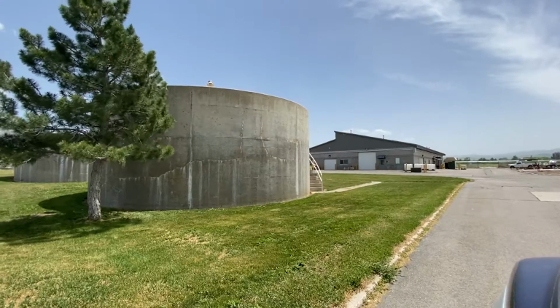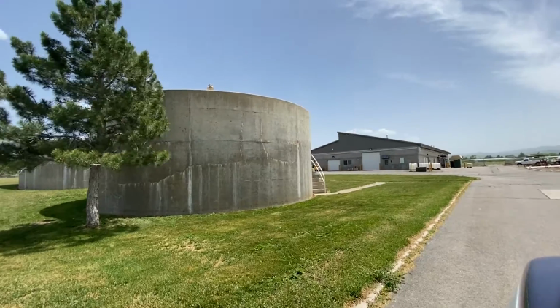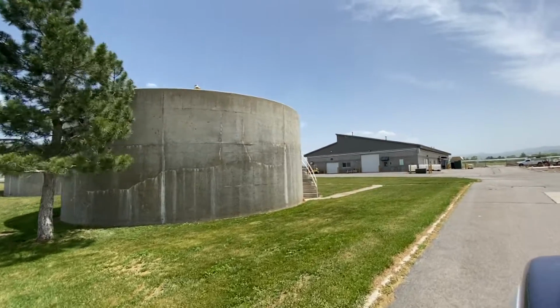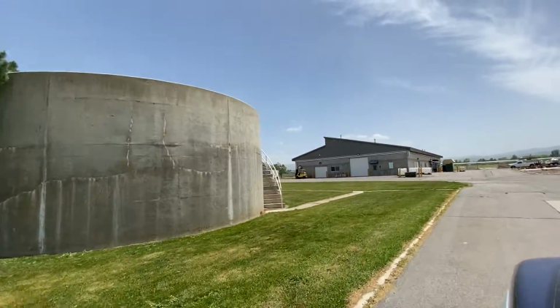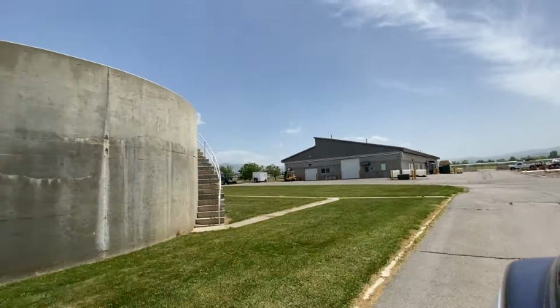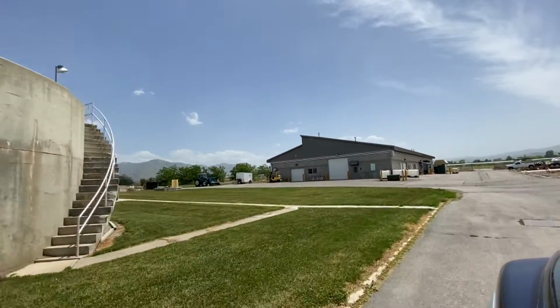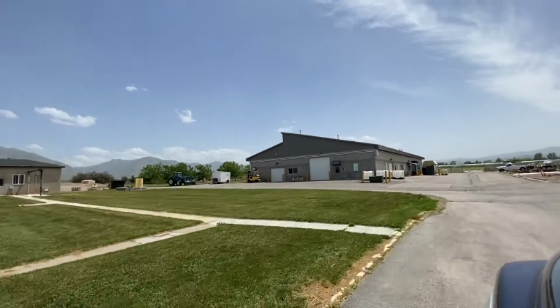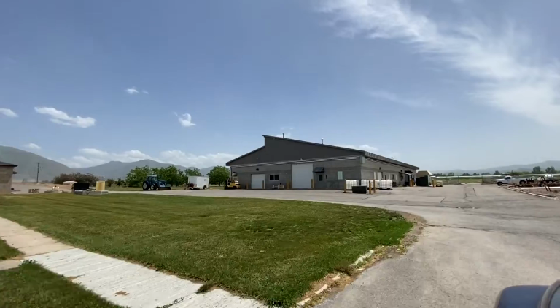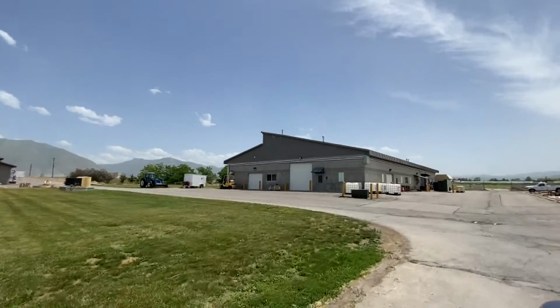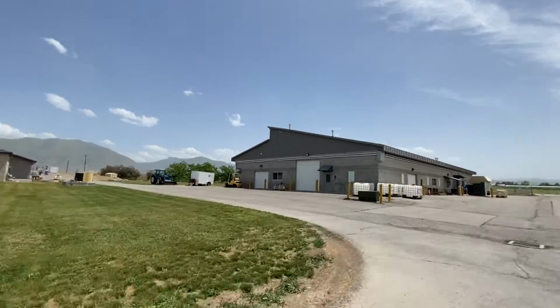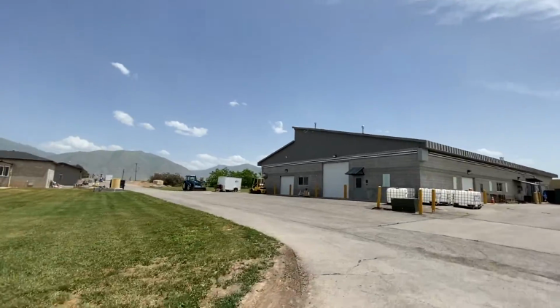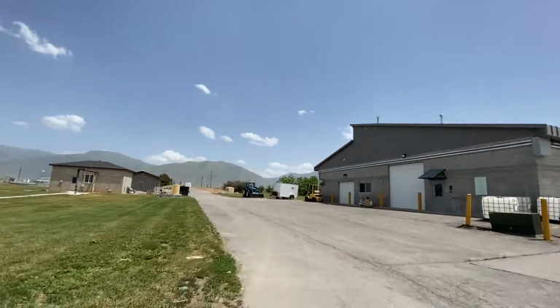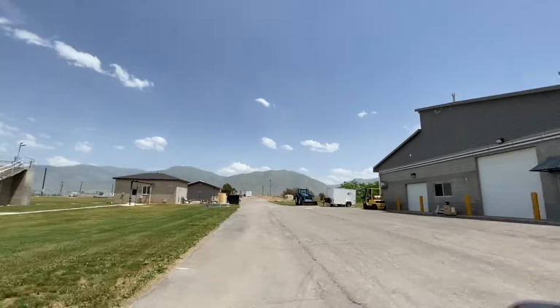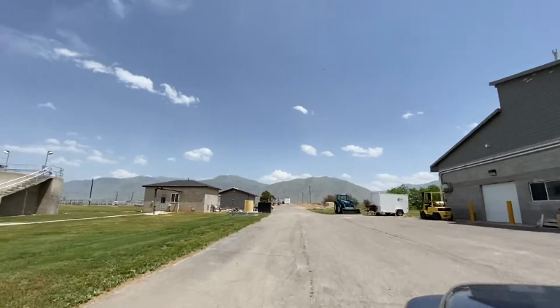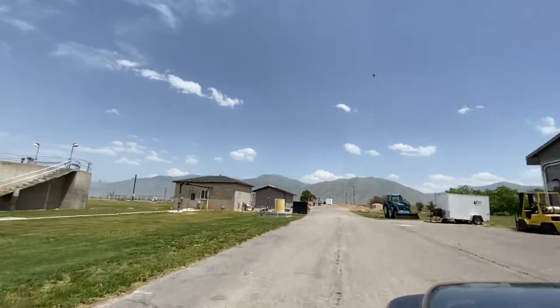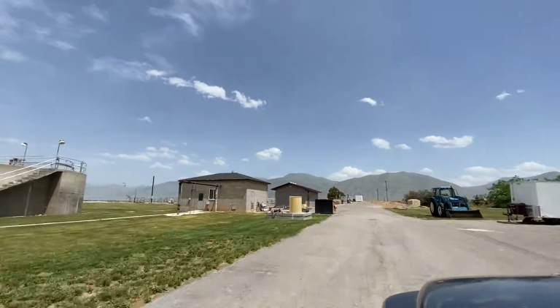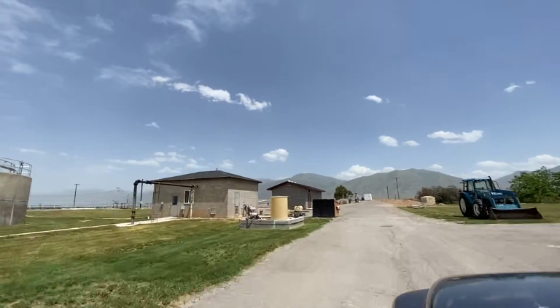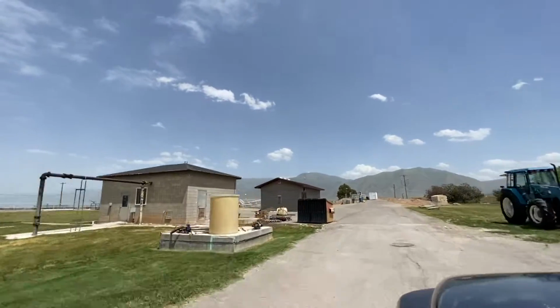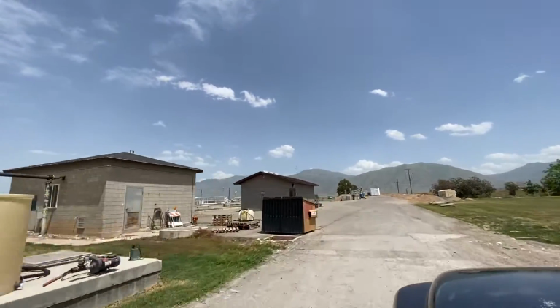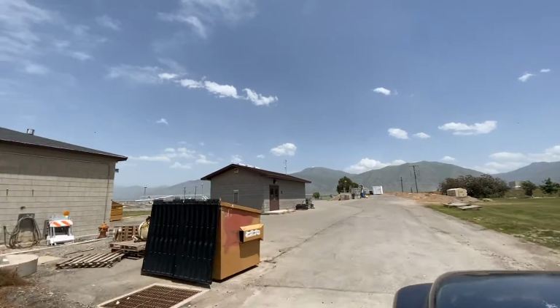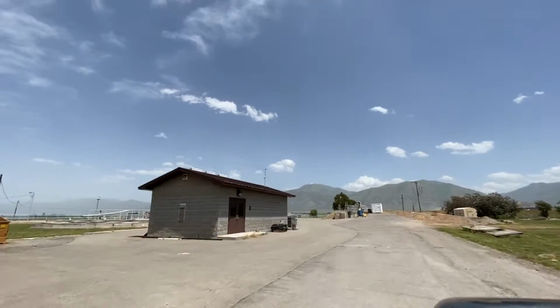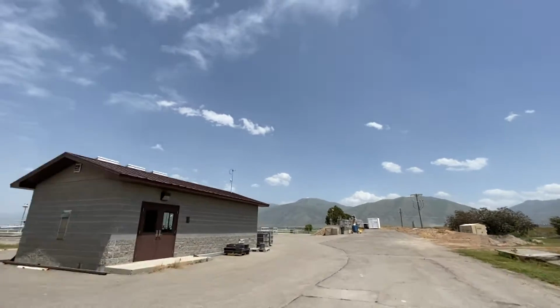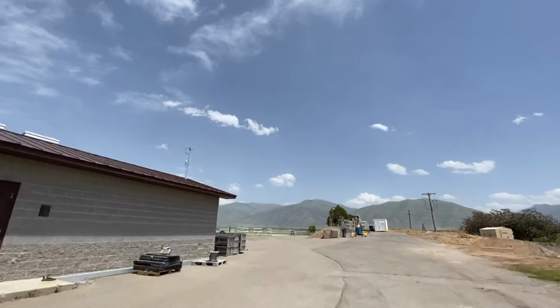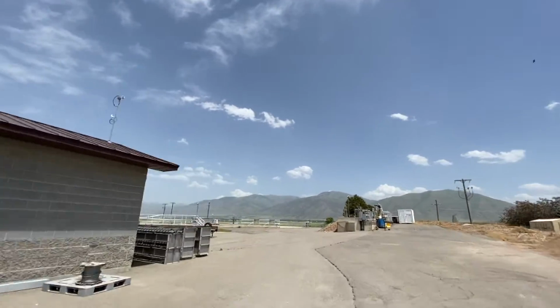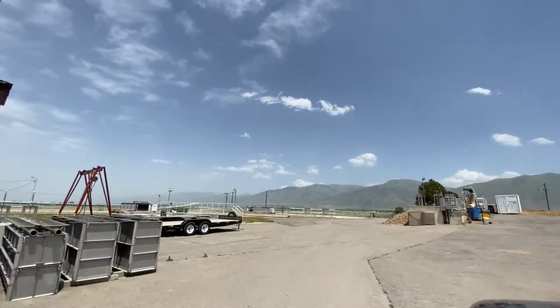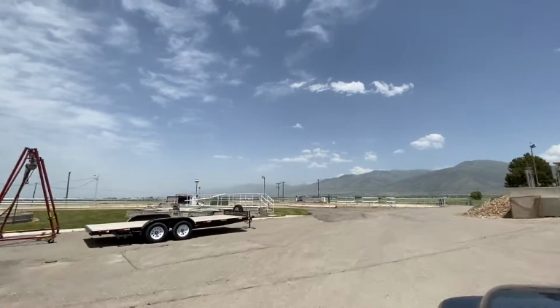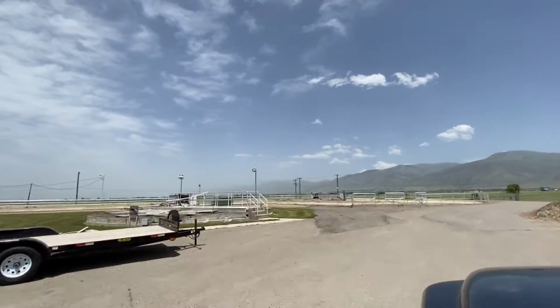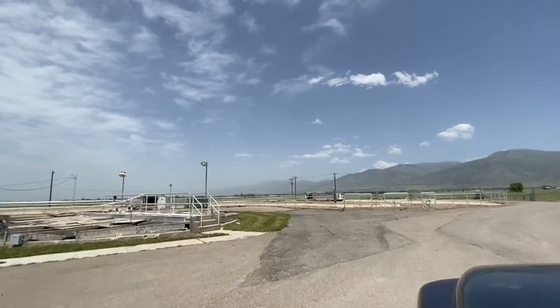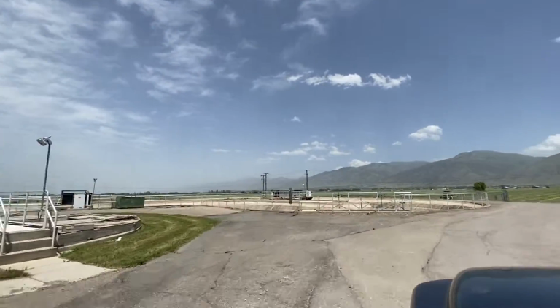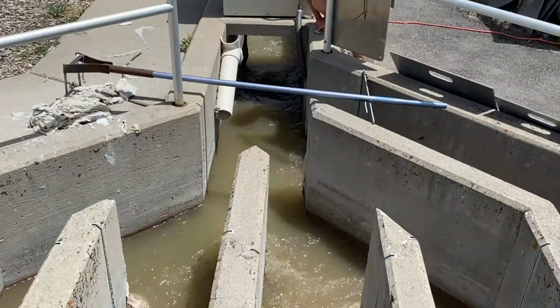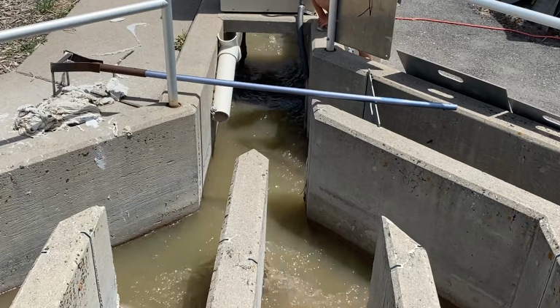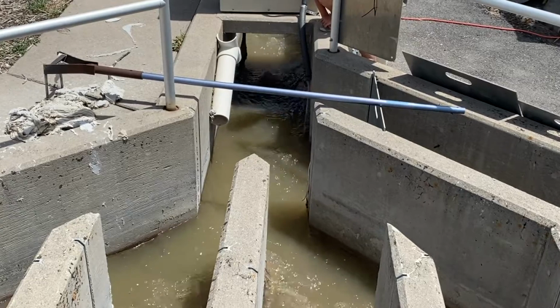Hey, Plumber Tom here. I recently took a tour of our local sewer treatment plant, a state-of-the-art facility where they are able to take the sewage that comes from the city, clean it up, and return the water to the lakes and streams in our area.